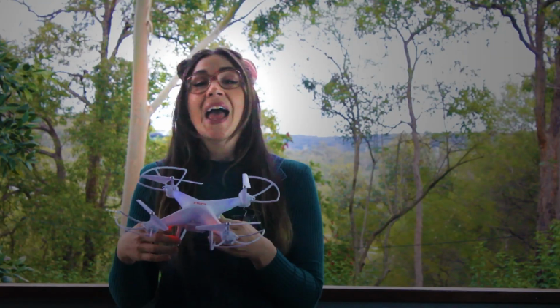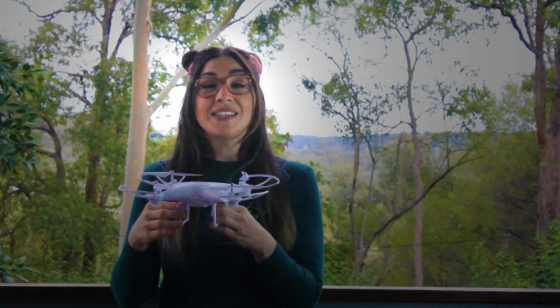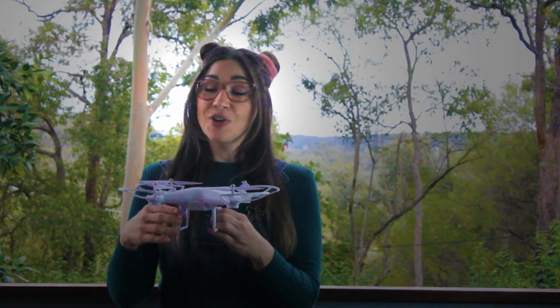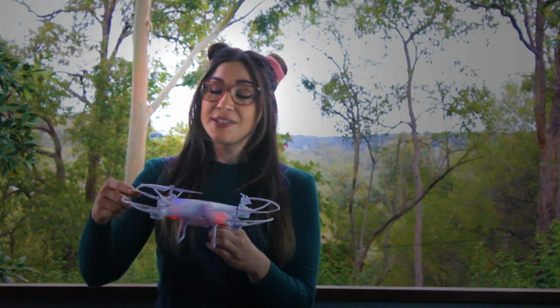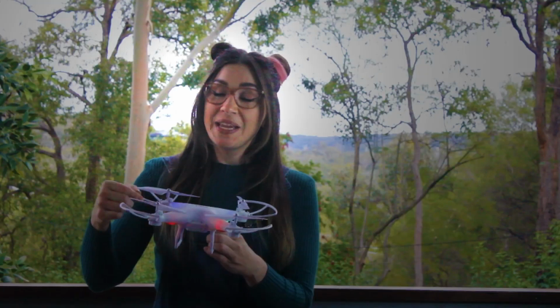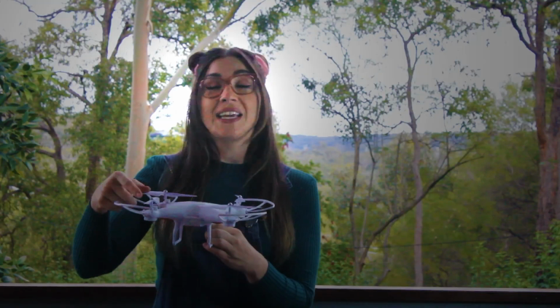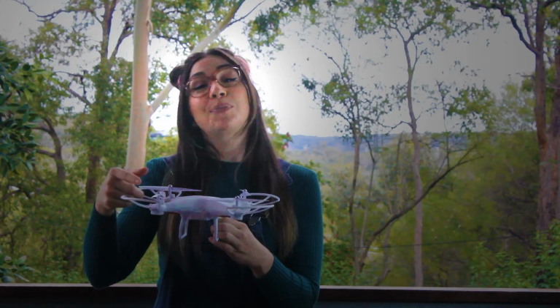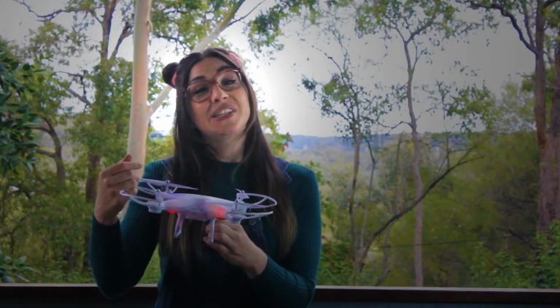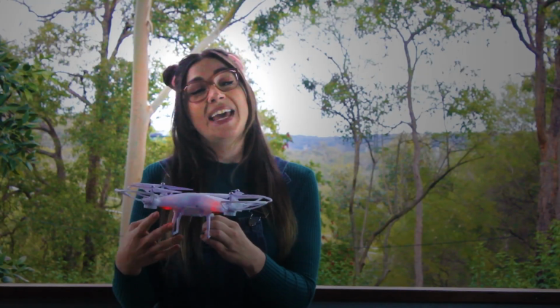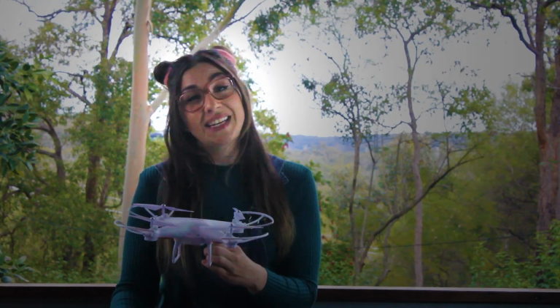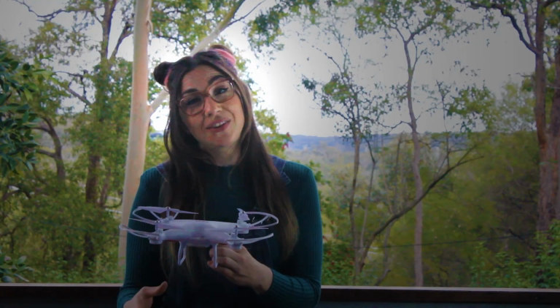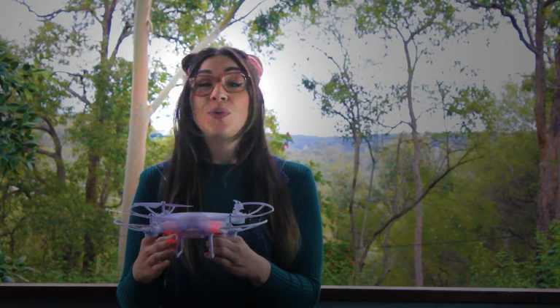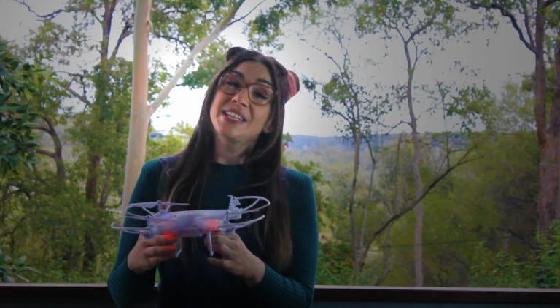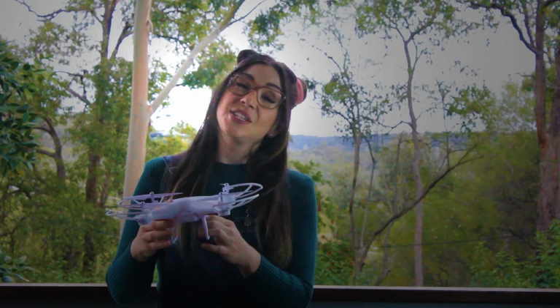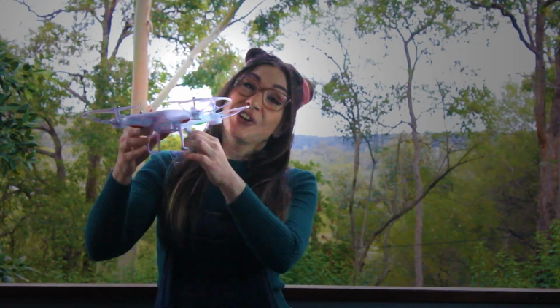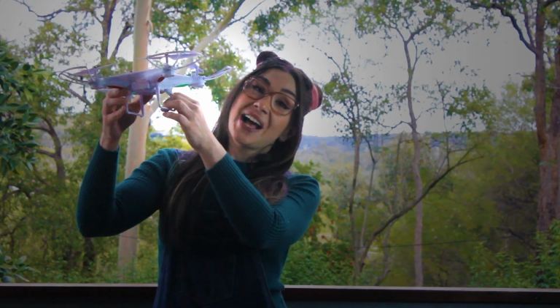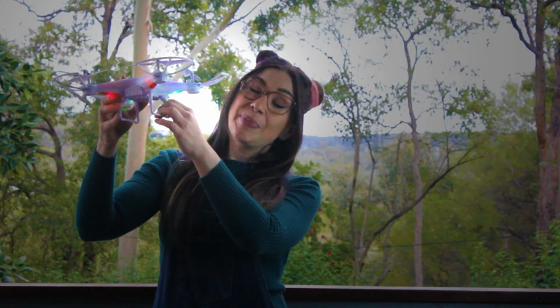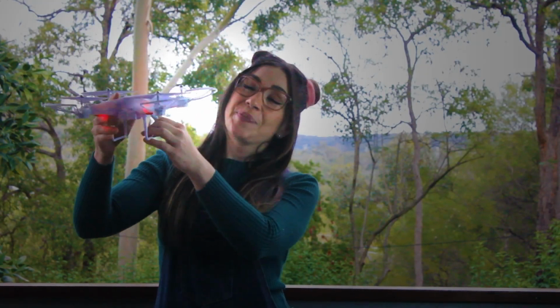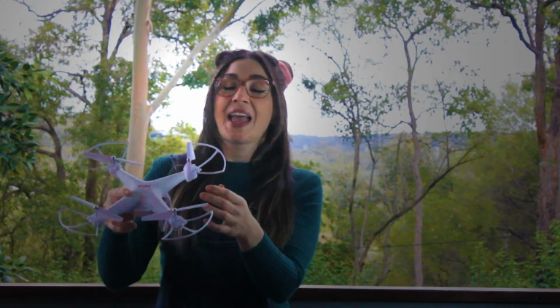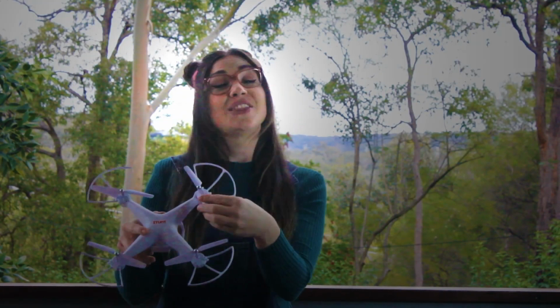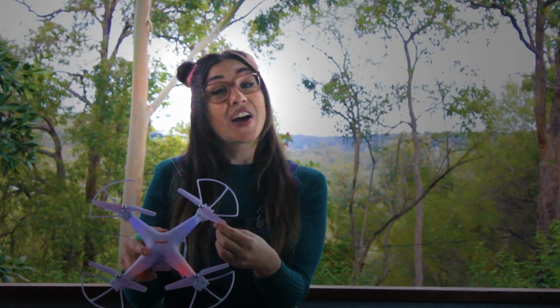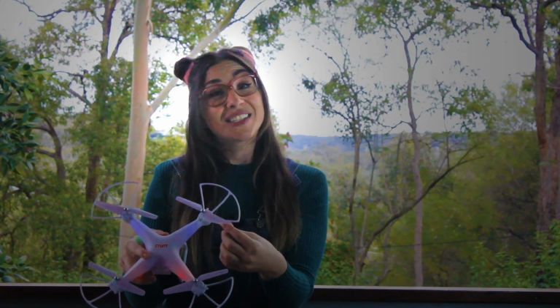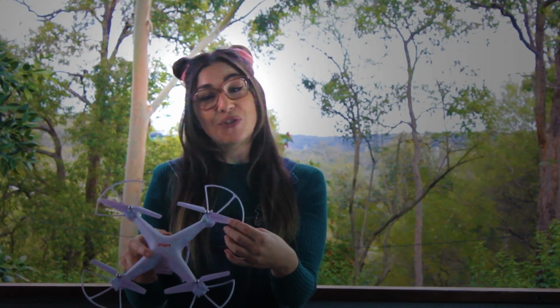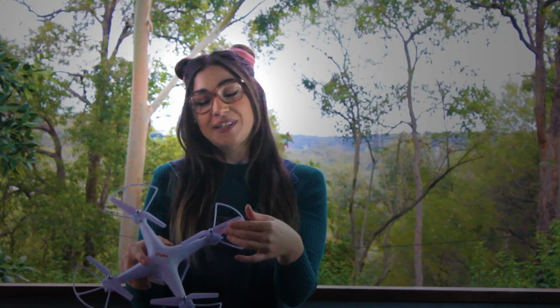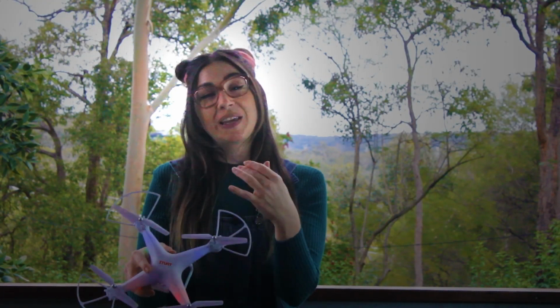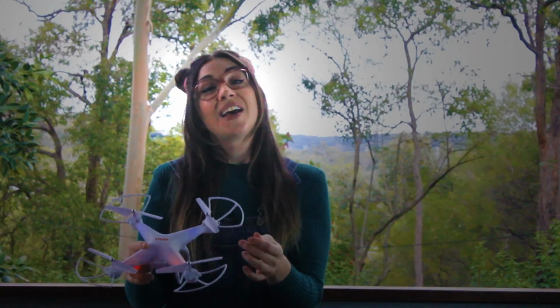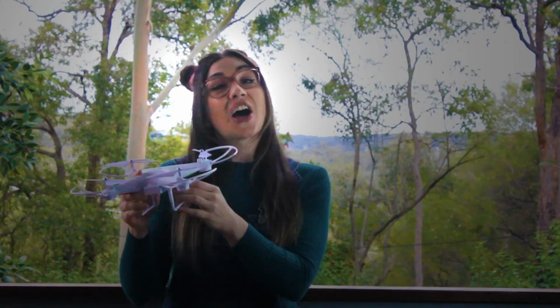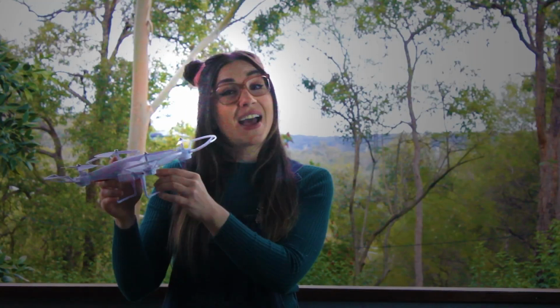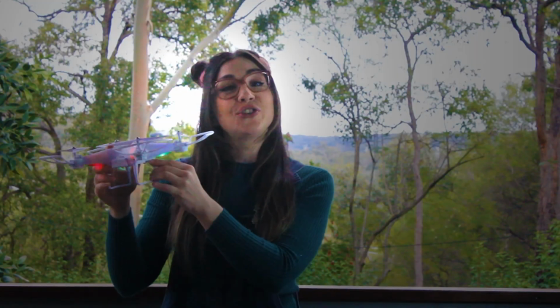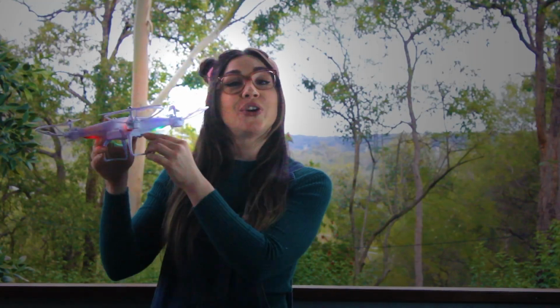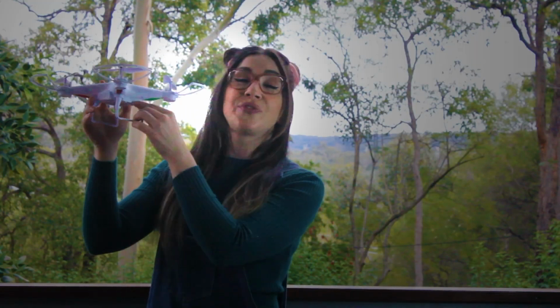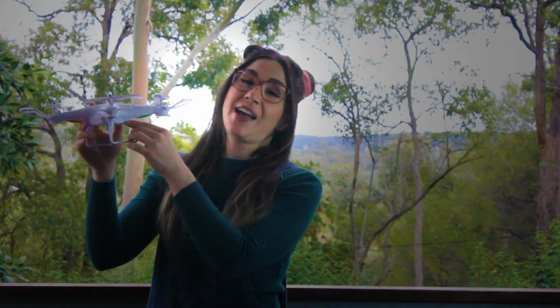As the rotors spin, it pushes air down, which lifts the drone up. And the faster the rotors spin, the higher the drone will fly.